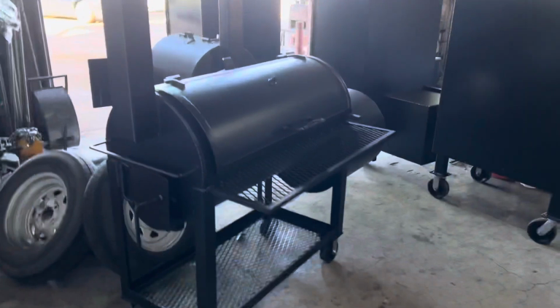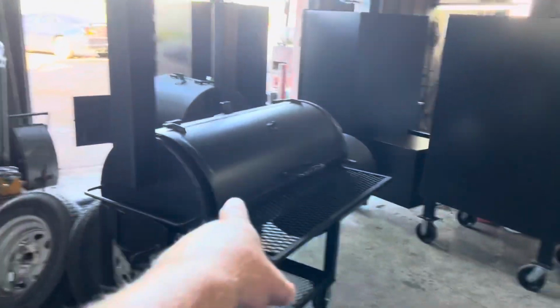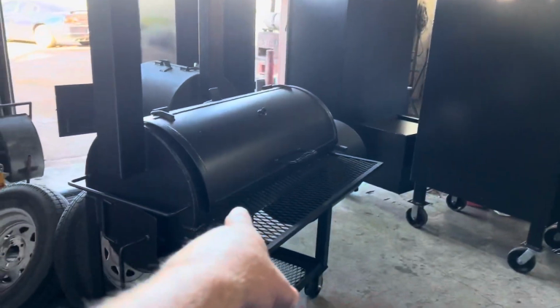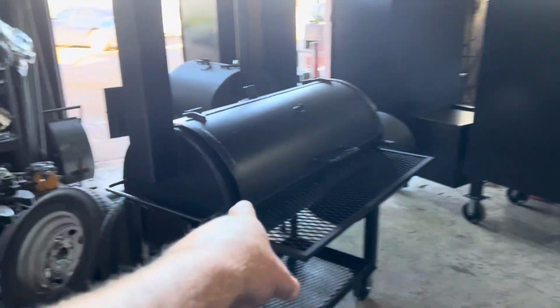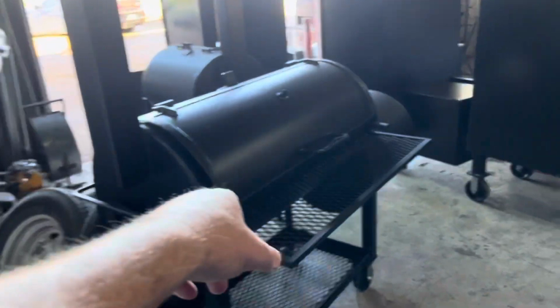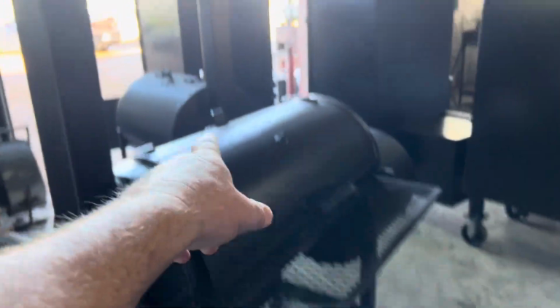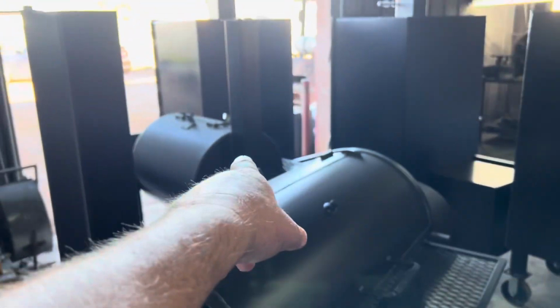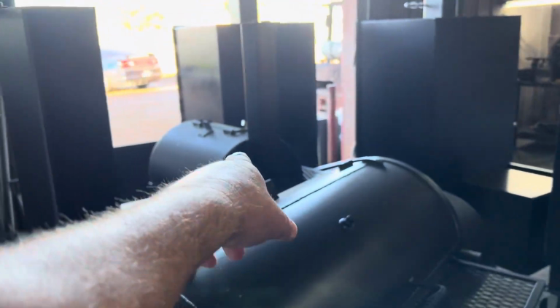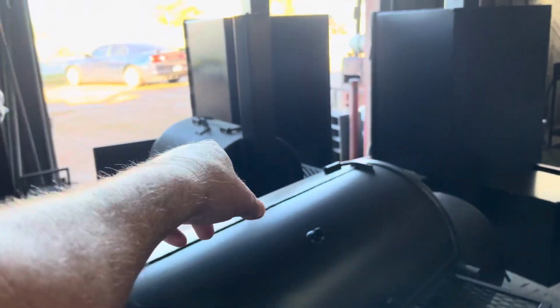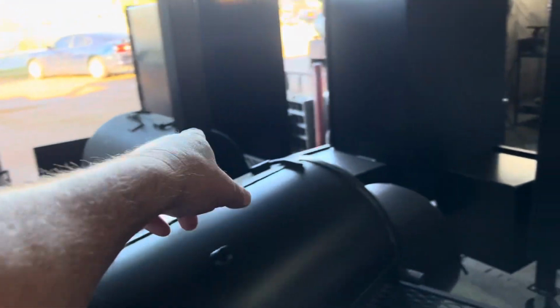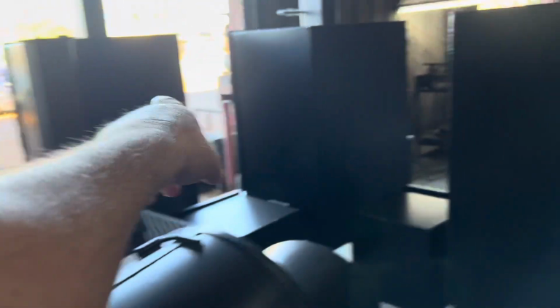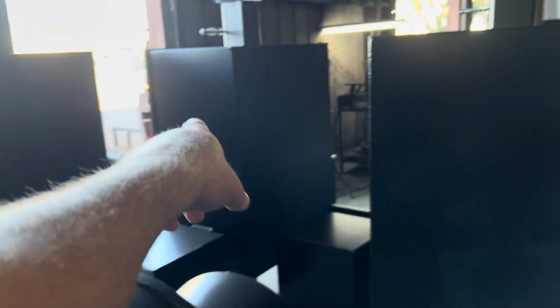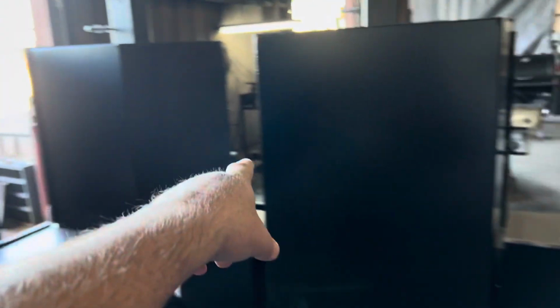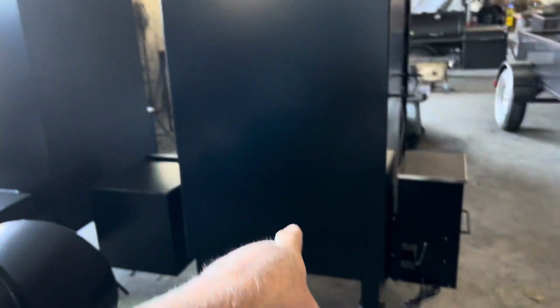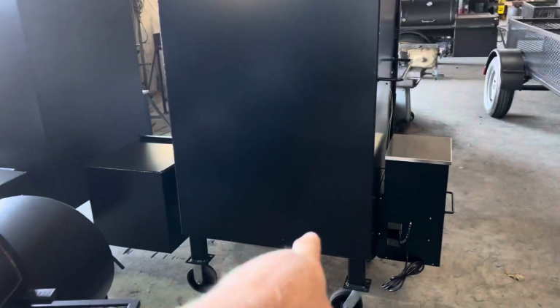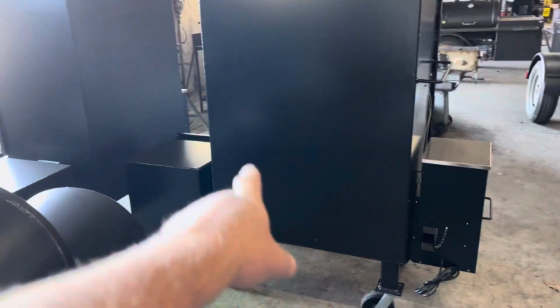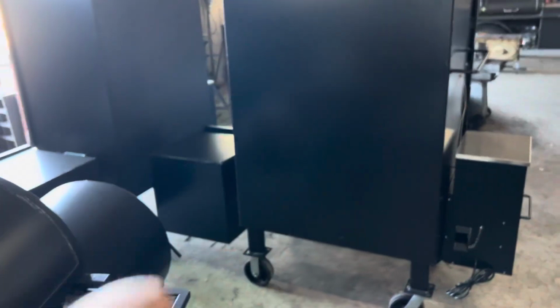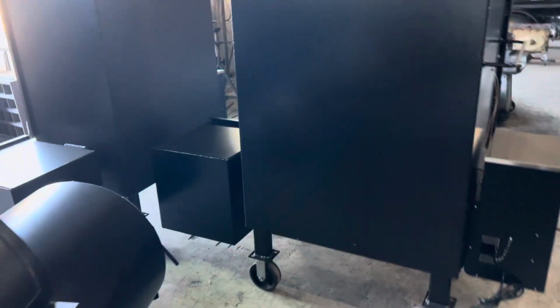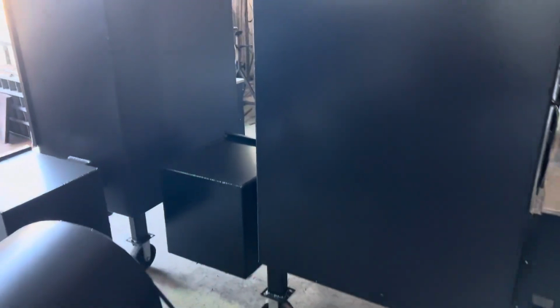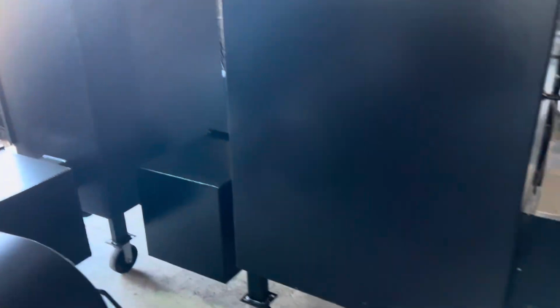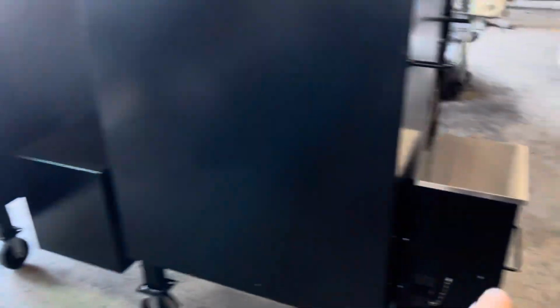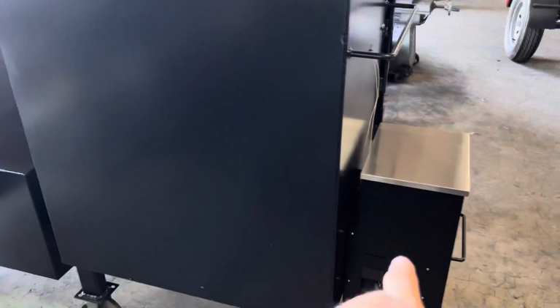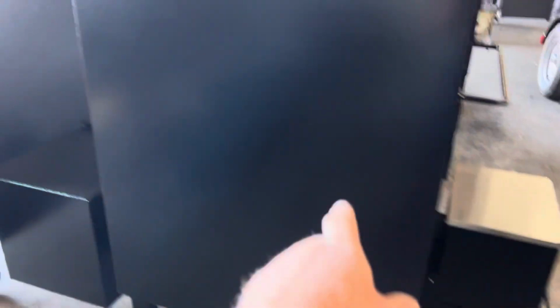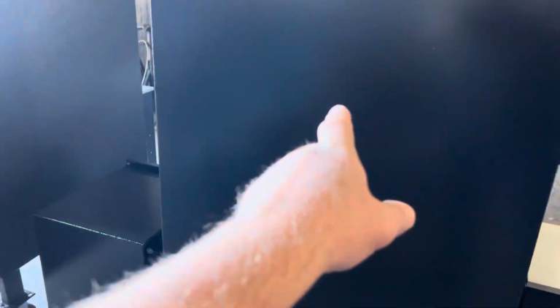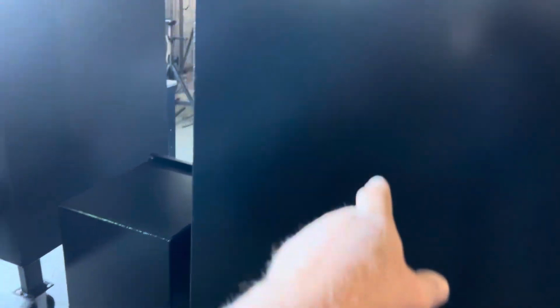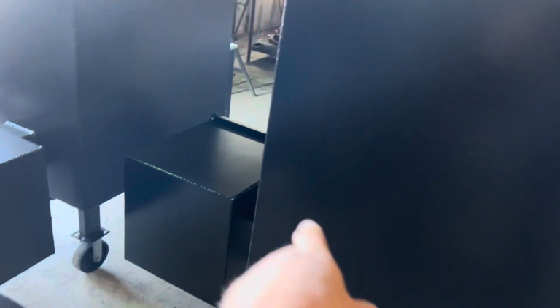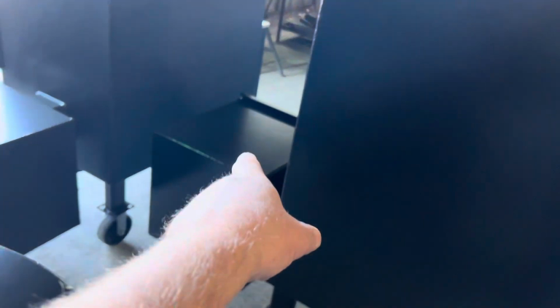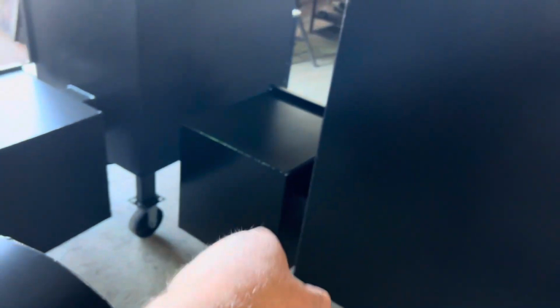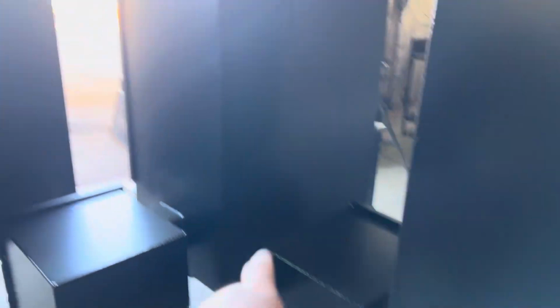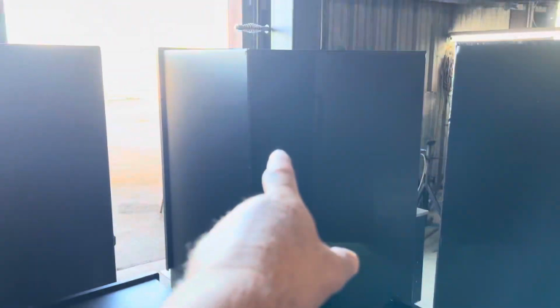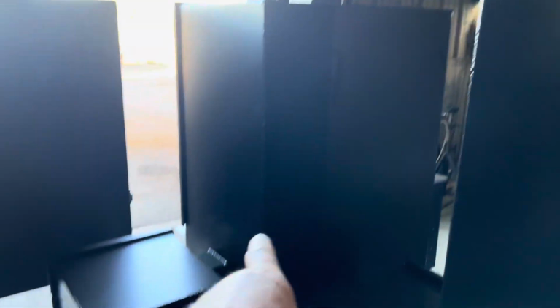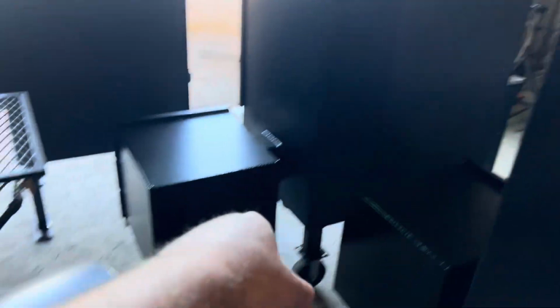Looks like I've got a Texas 1845 gas grill. Look at these meat slingers, guys. These are meat slingers hybrids — pellet, smoke chamber, offset firebox, hybrid. Same thing.